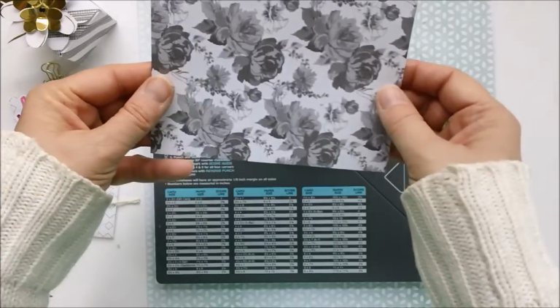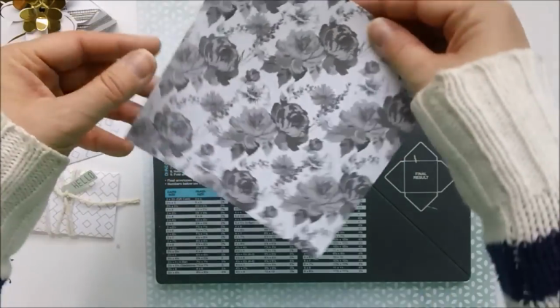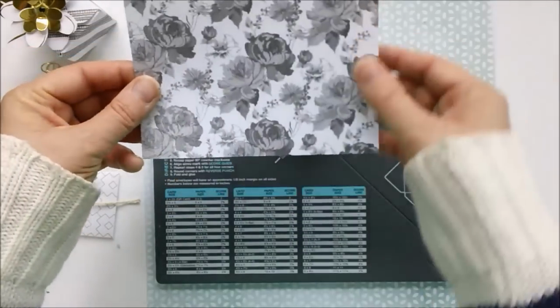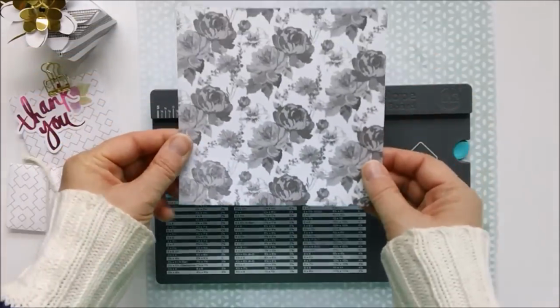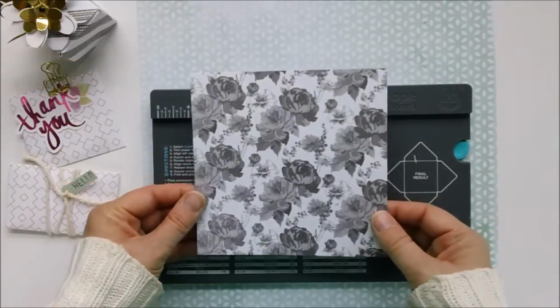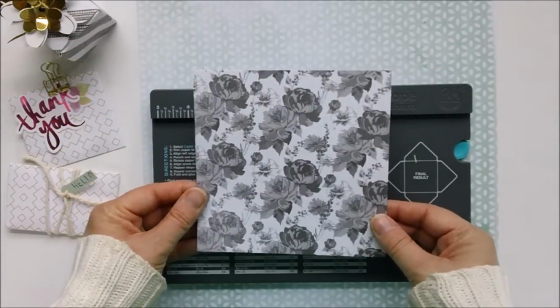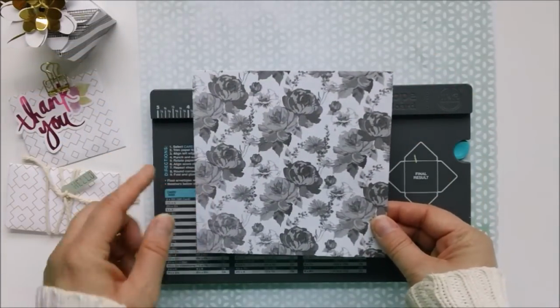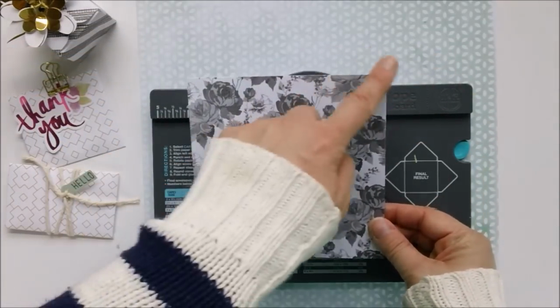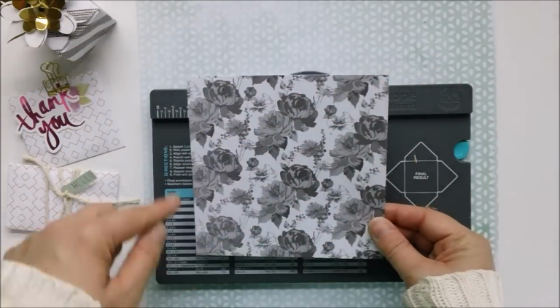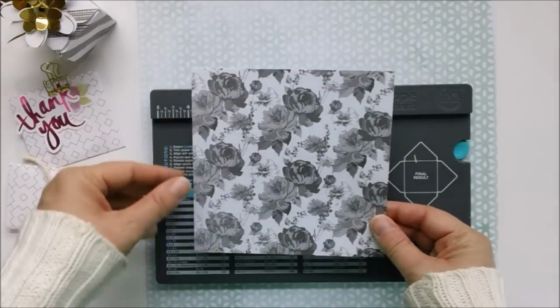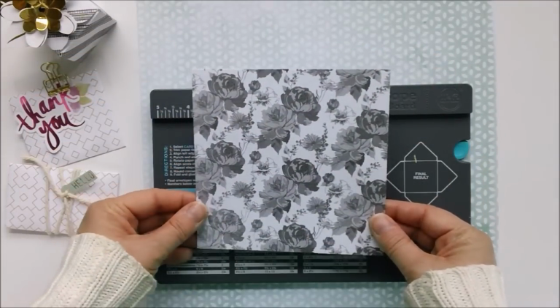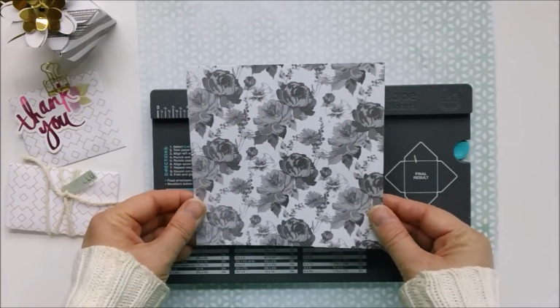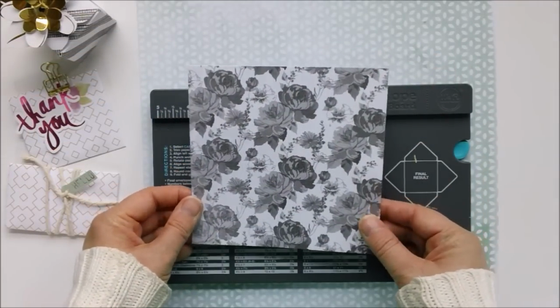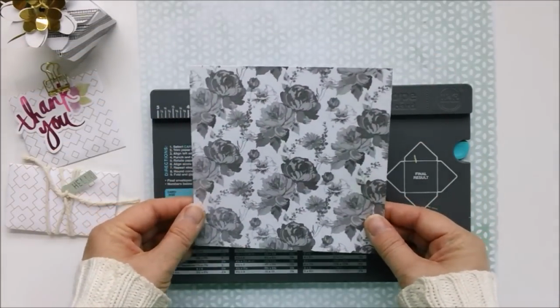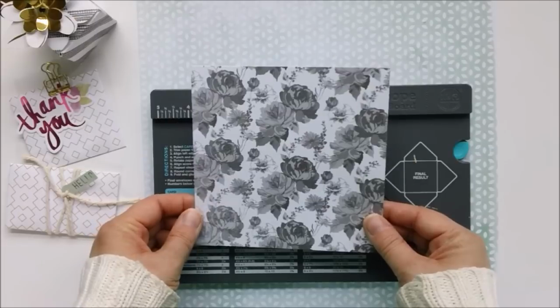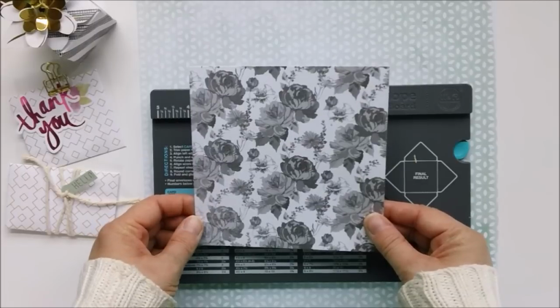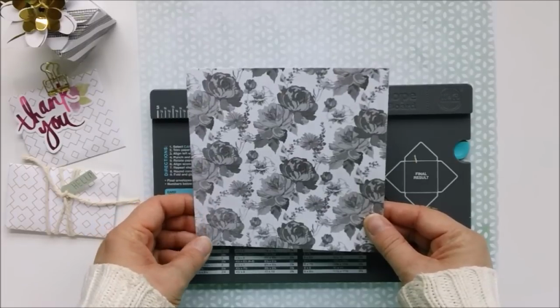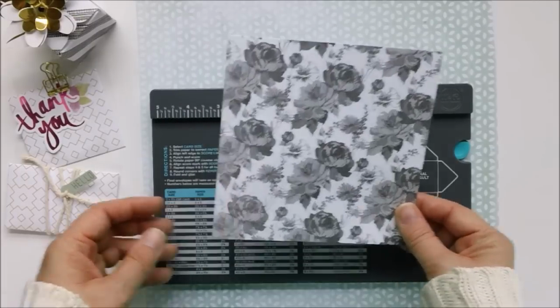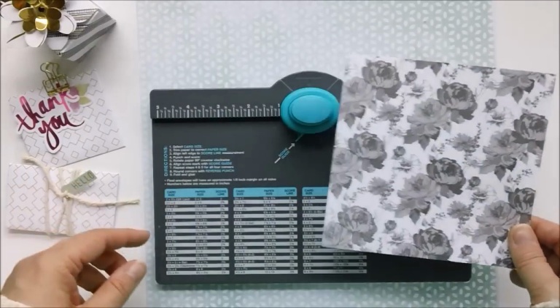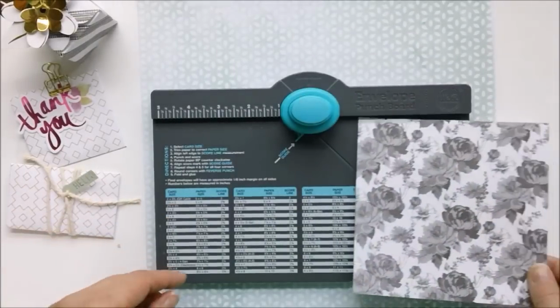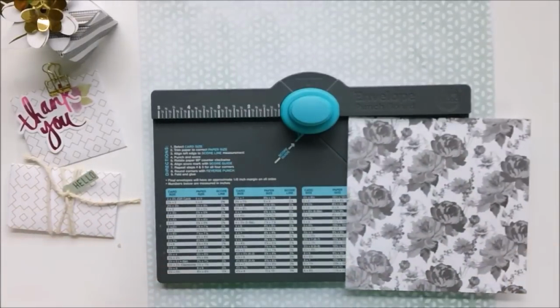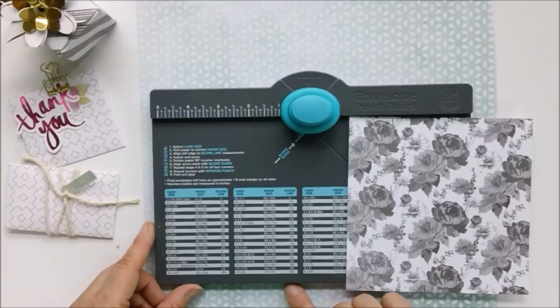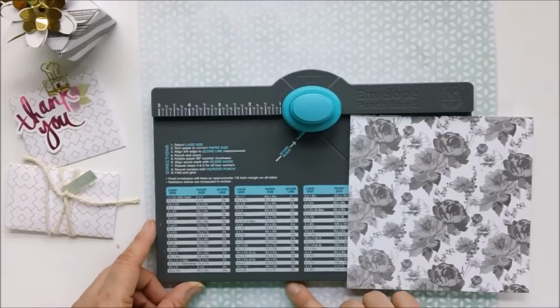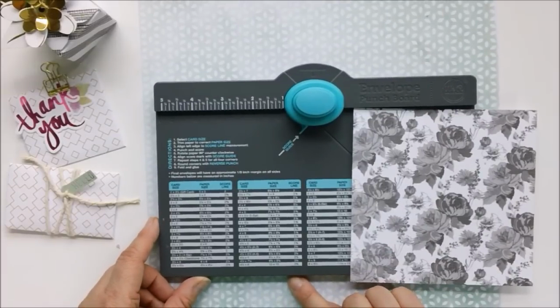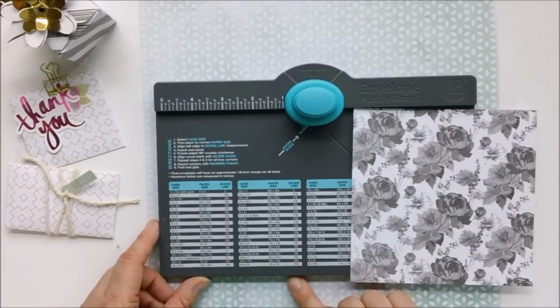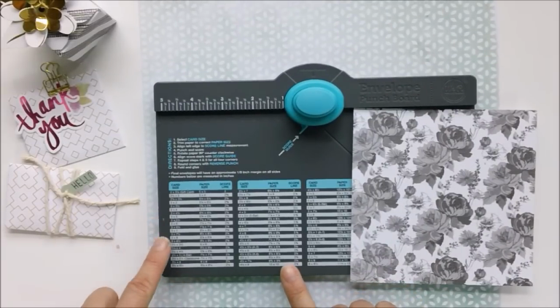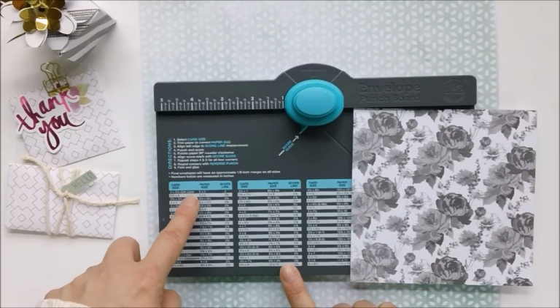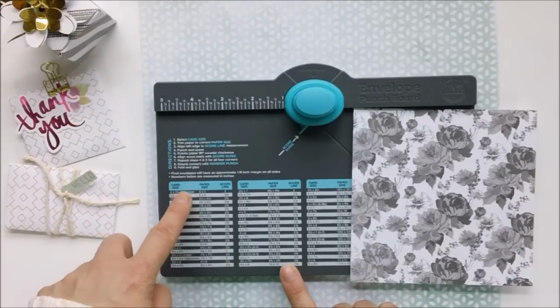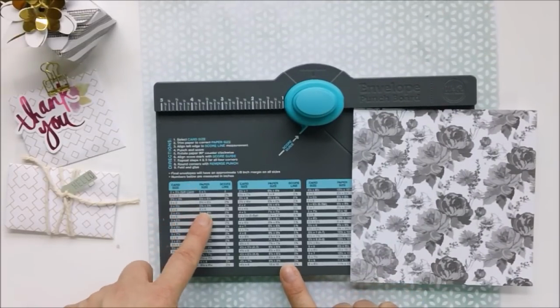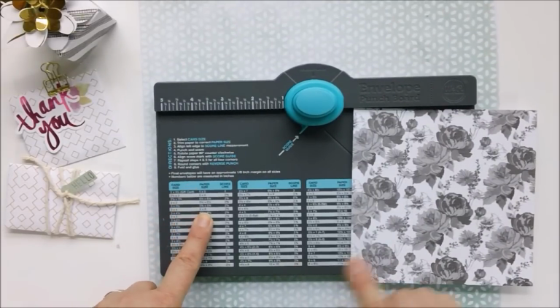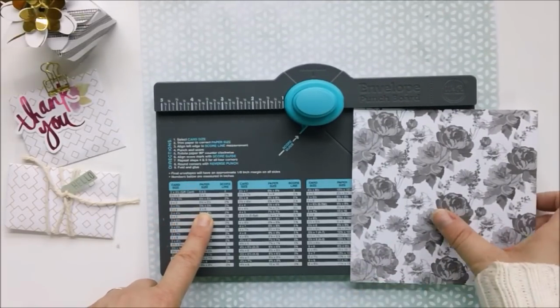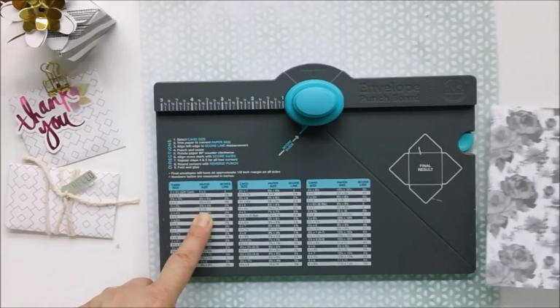We are going to make an envelope with this six by six piece of paper. This is from Heidi Swapp's Memory Planner line, and with a six by six piece of paper we can actually make two different sizes of envelopes.